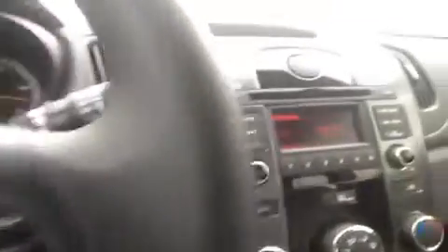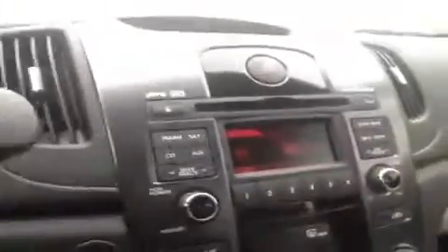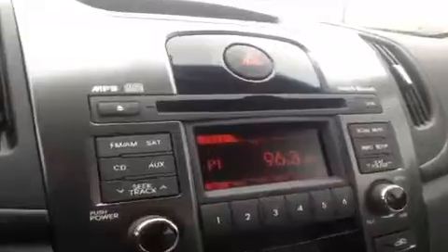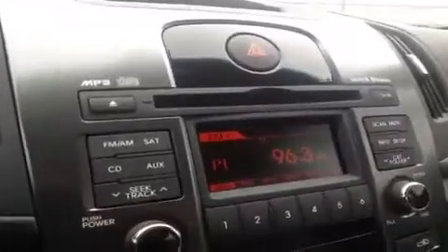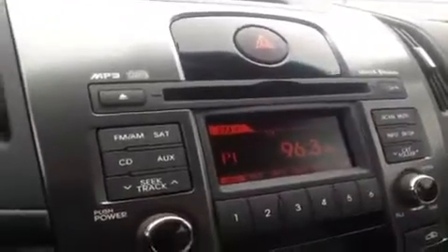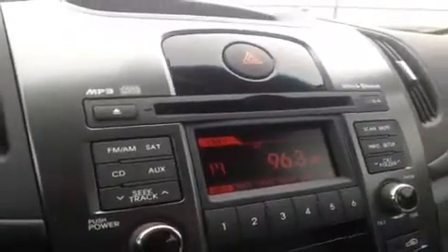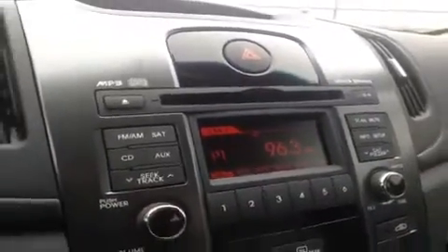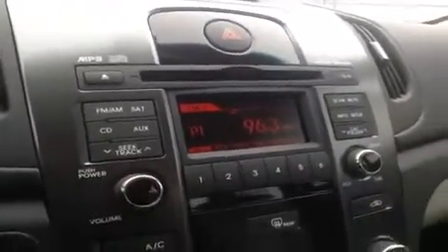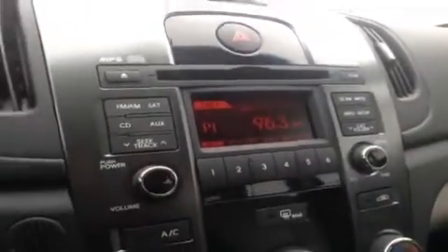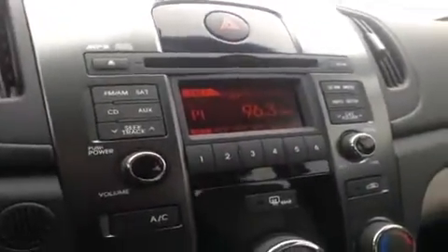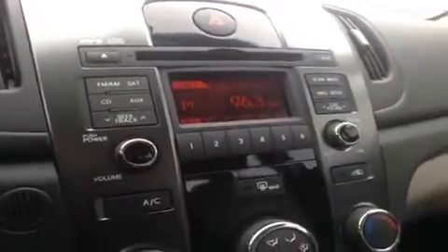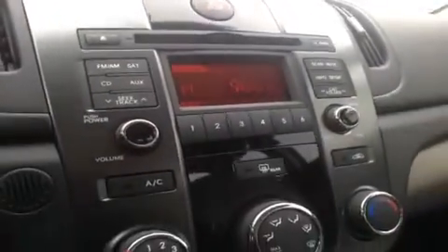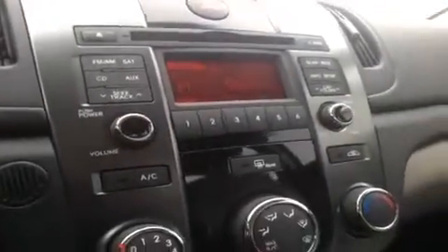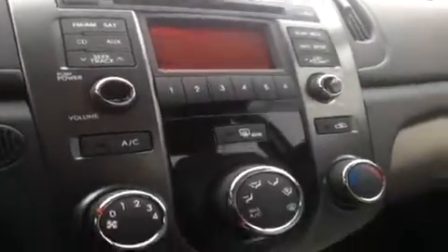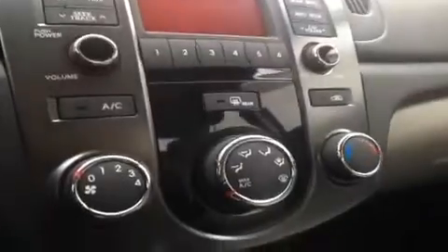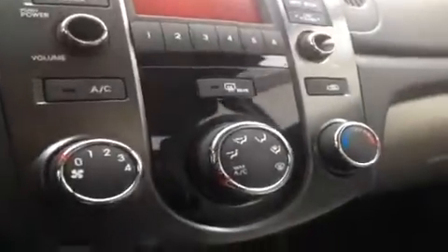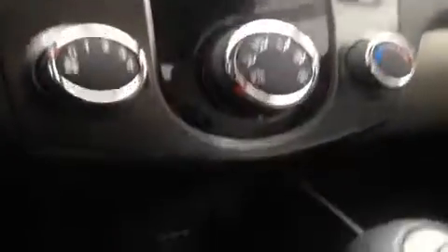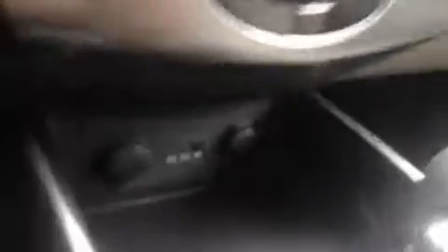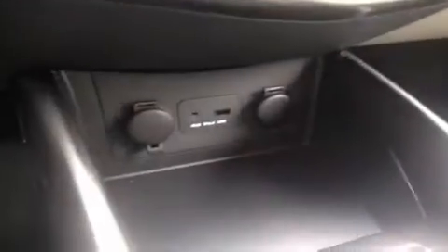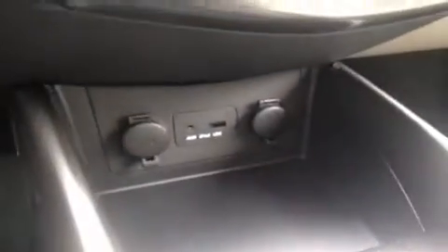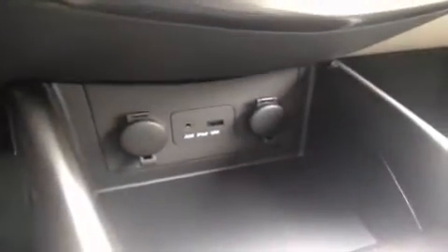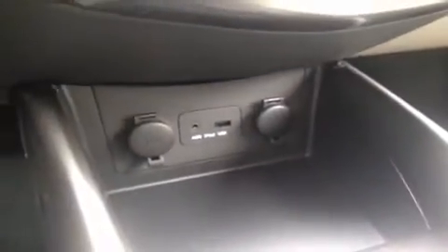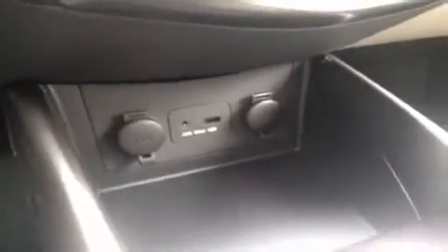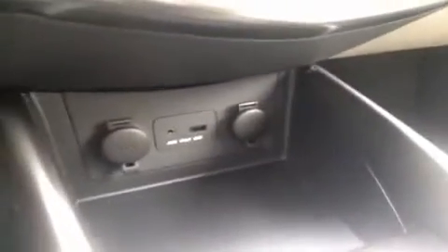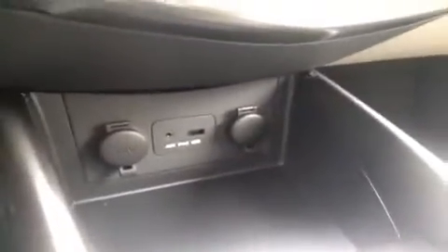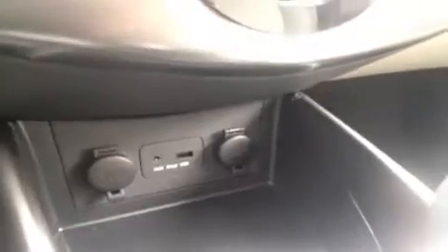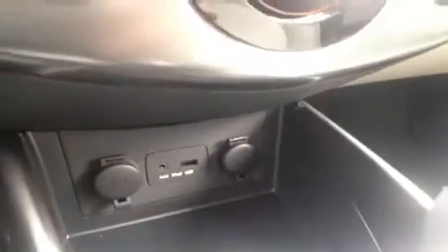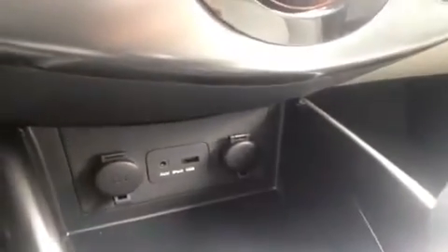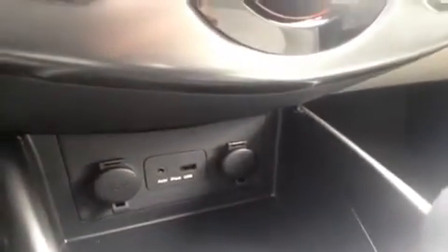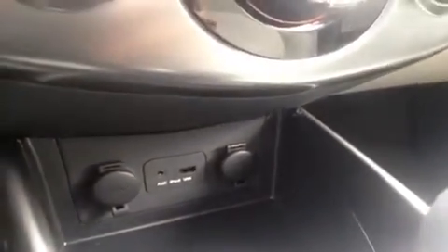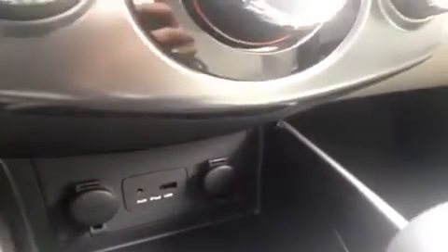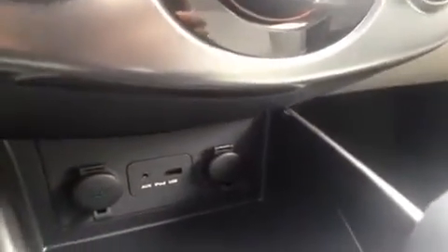Over here we have a CD player which is MP3 compatible, FM/AM radio, and Sirius satellite radio, as well as other audio controls. We have AC, and further down we have an auxiliary port for headphone jack attachments such as your iPod, smartphone, or any other kind of MP3 player. Just plug it up and play.